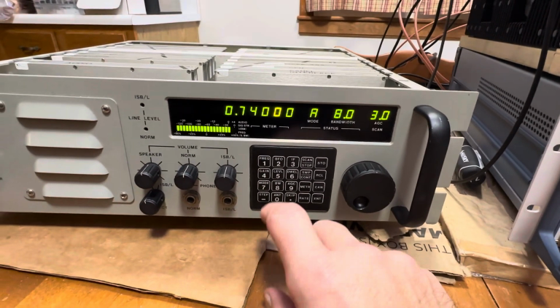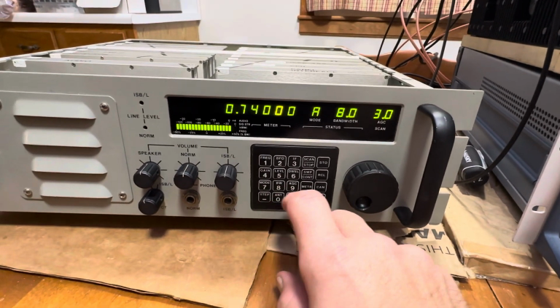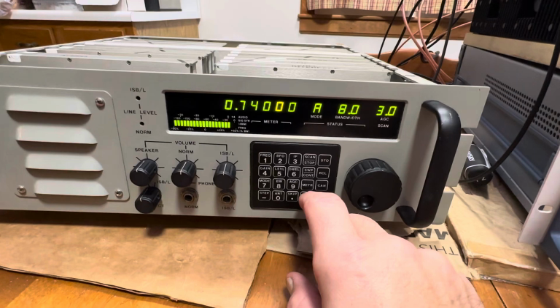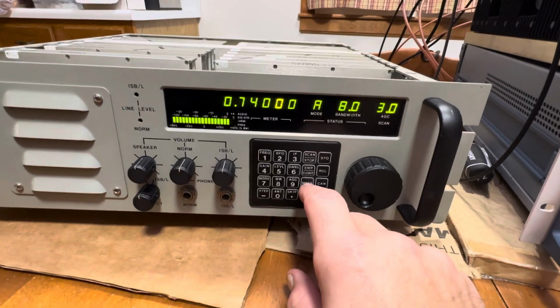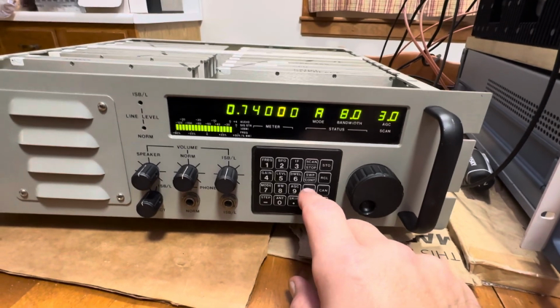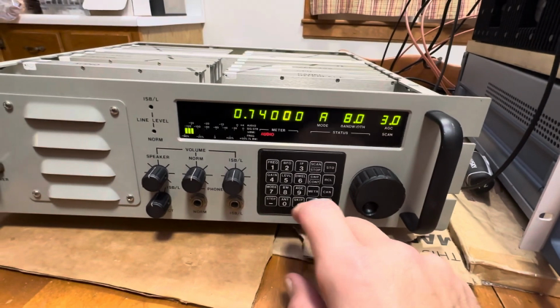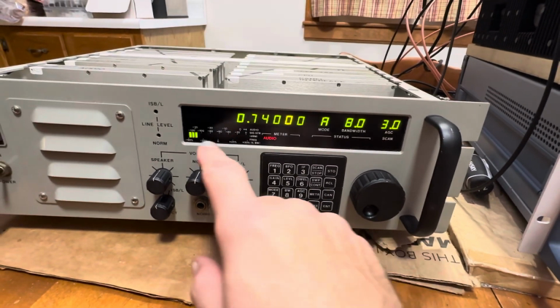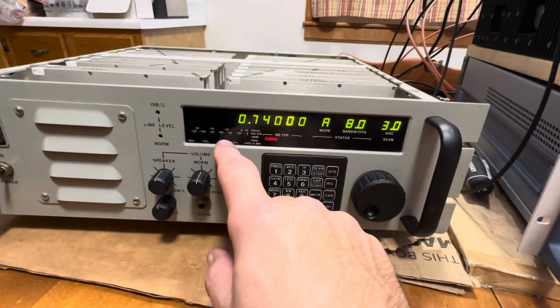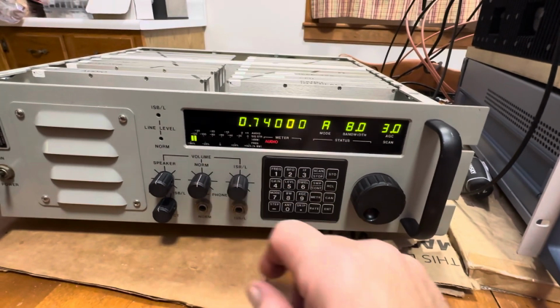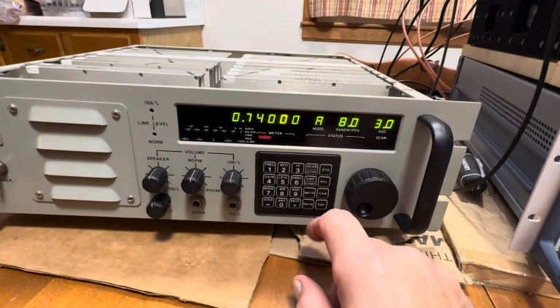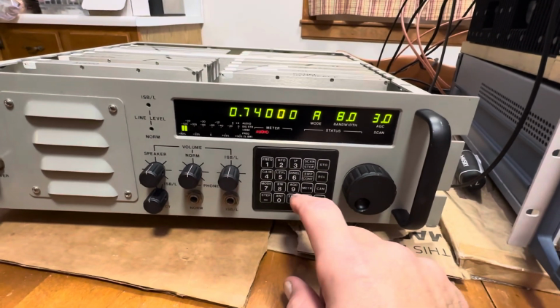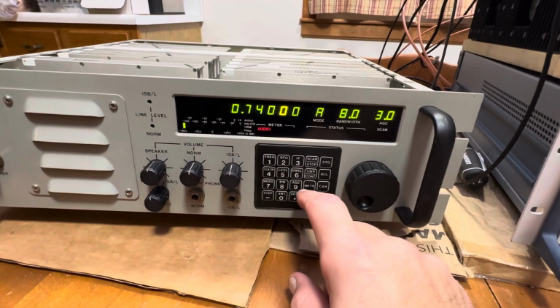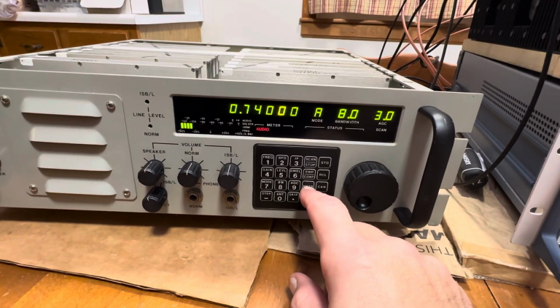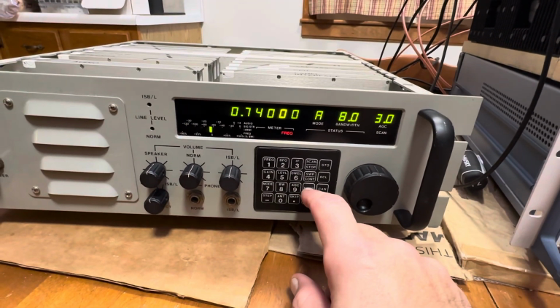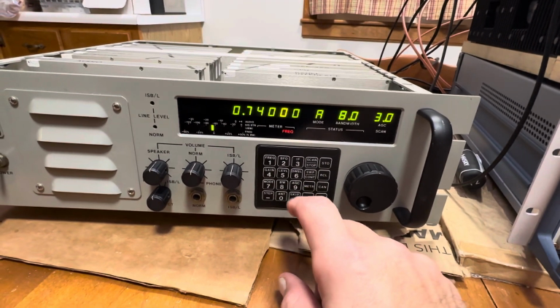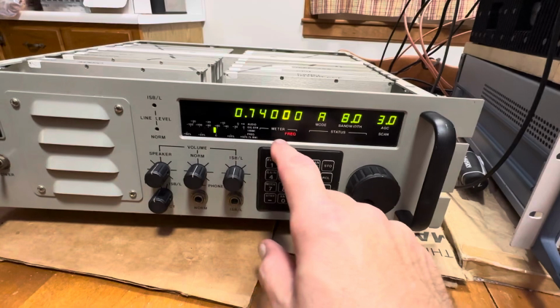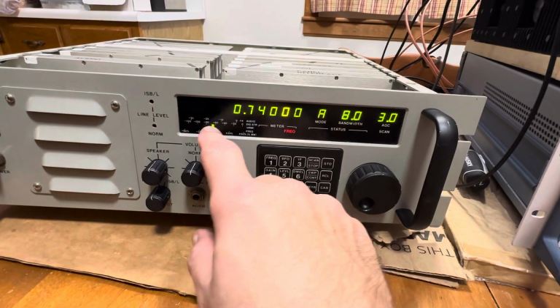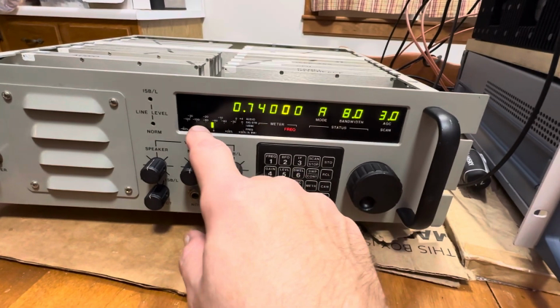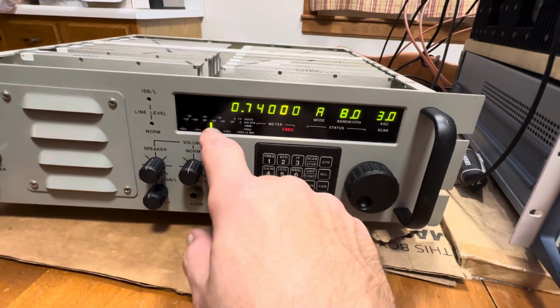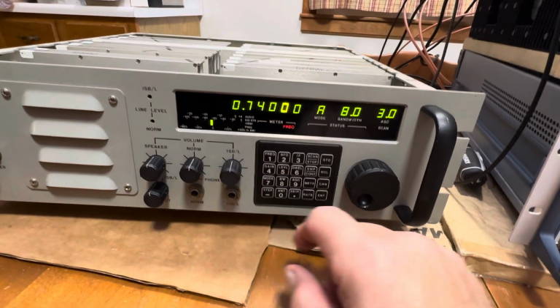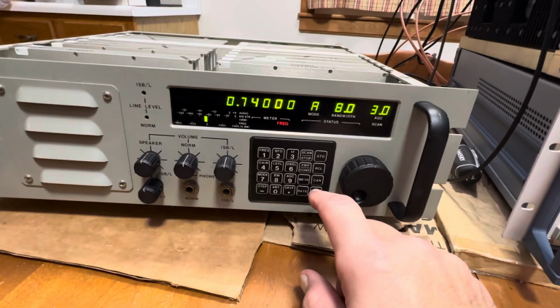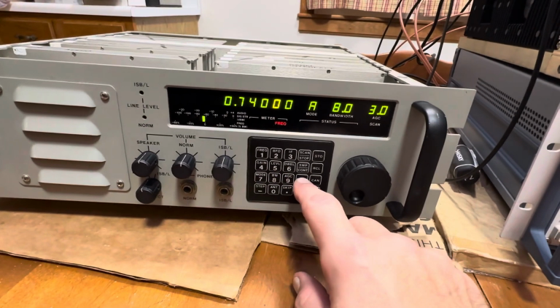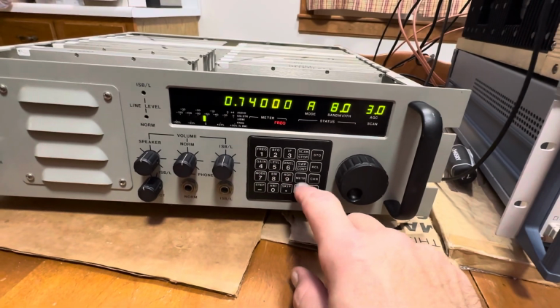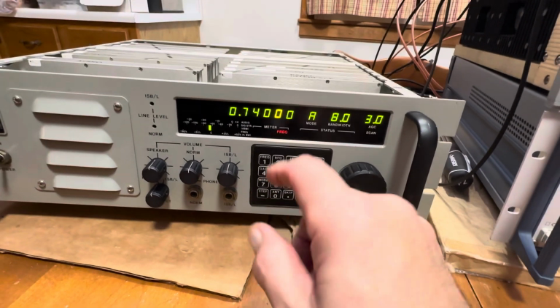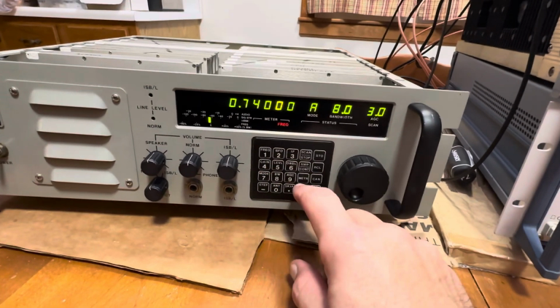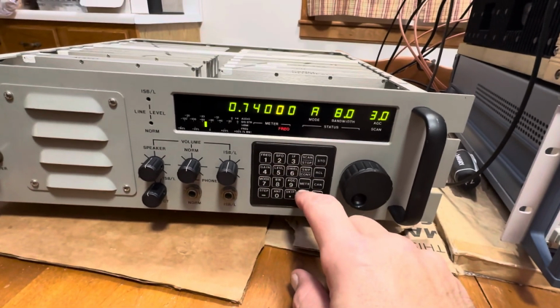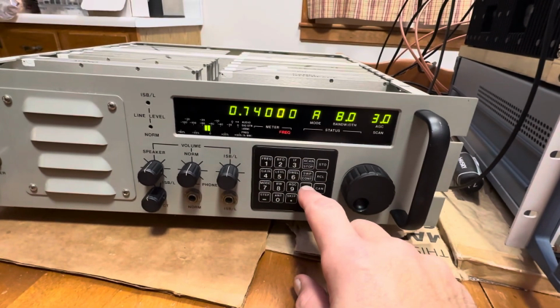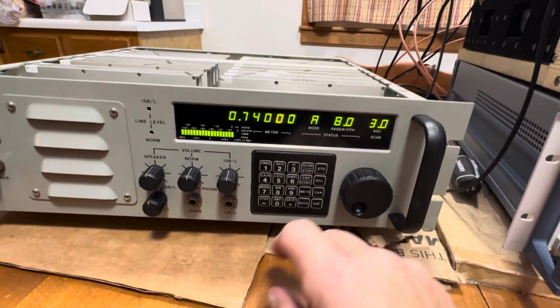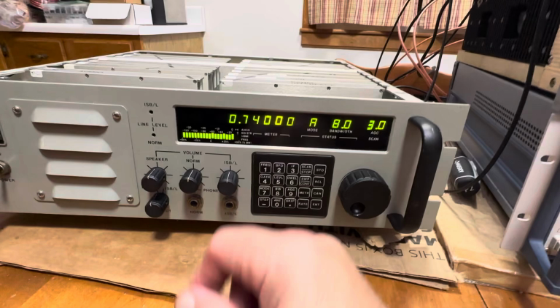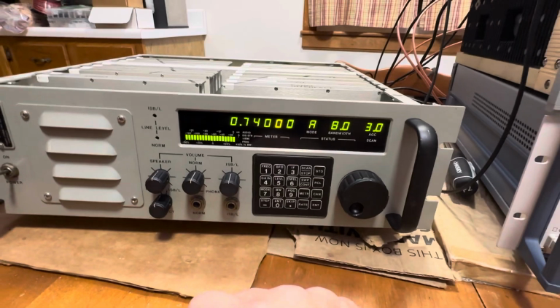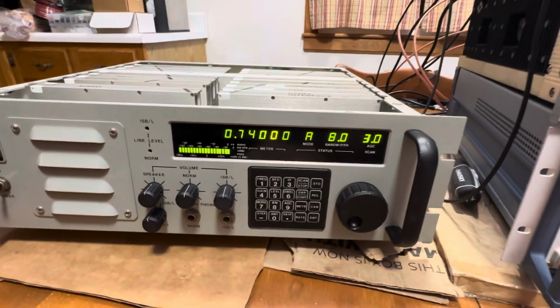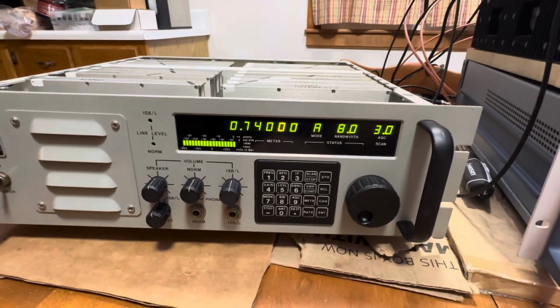Now, if we go to the different meters, the audio meter works fine — there's nothing wrong with that. And the frequency meter tells you where you are too. So it's only on the gain that we have that problem.